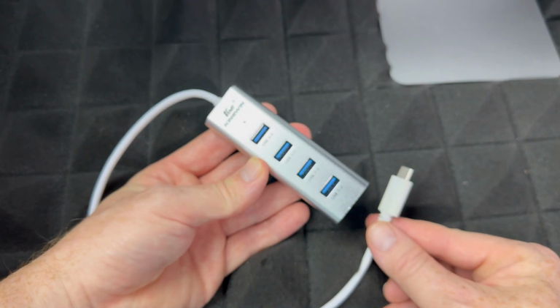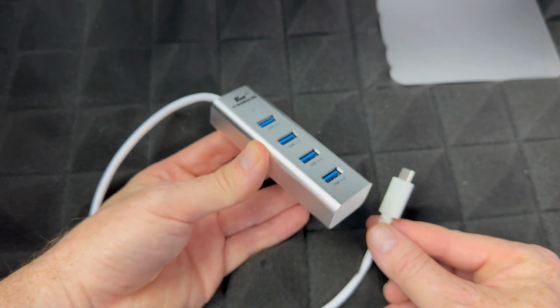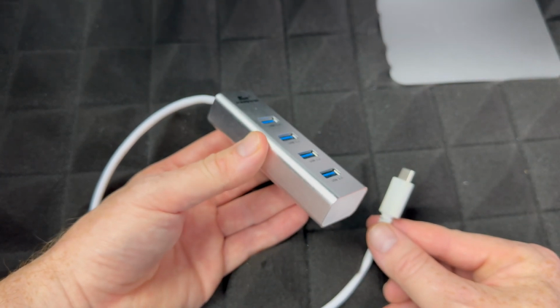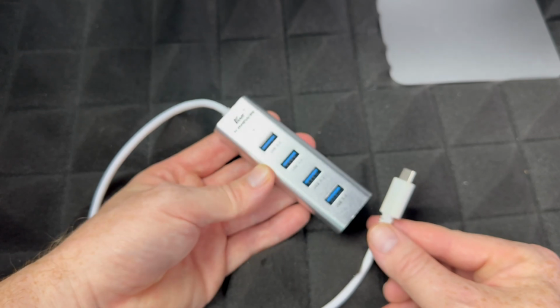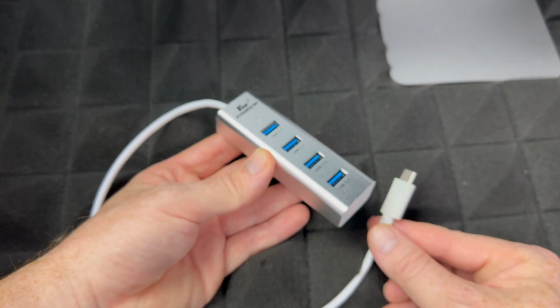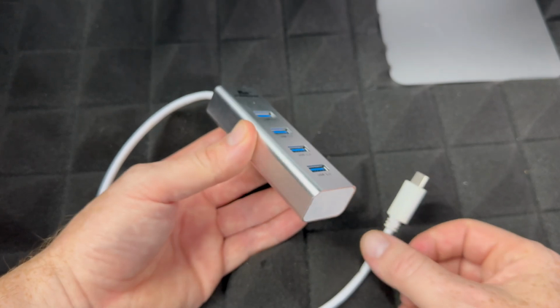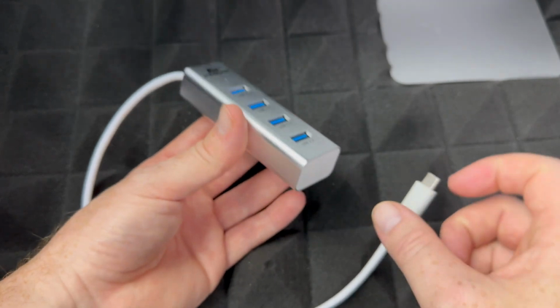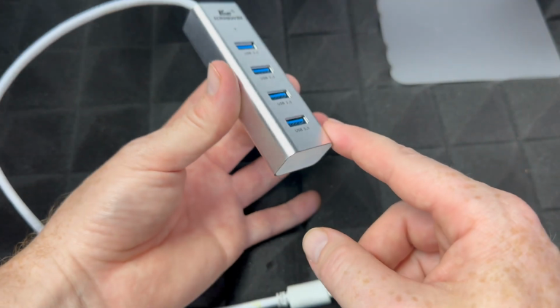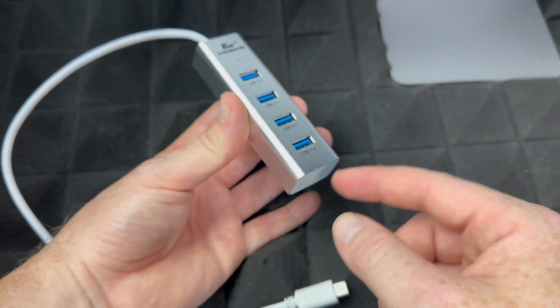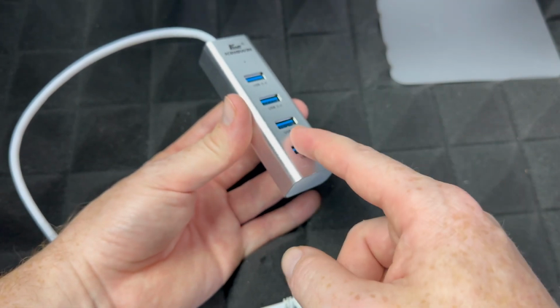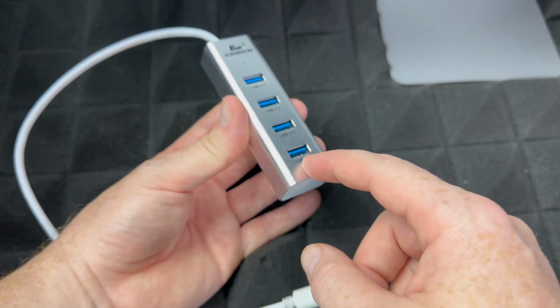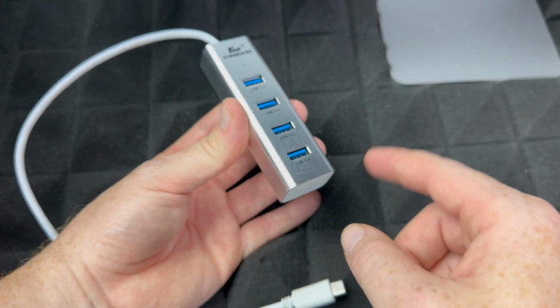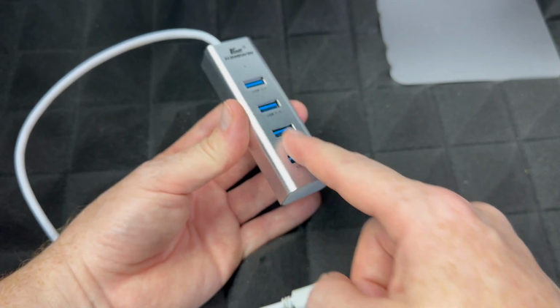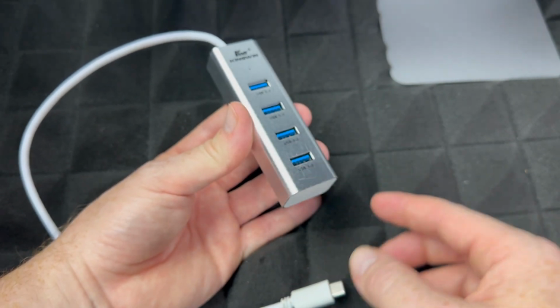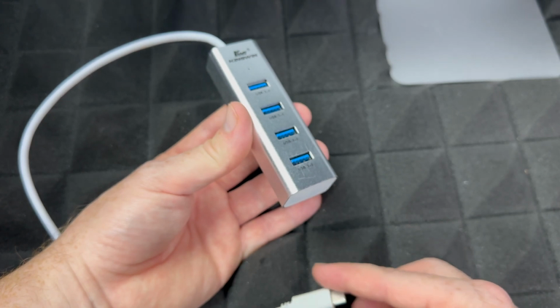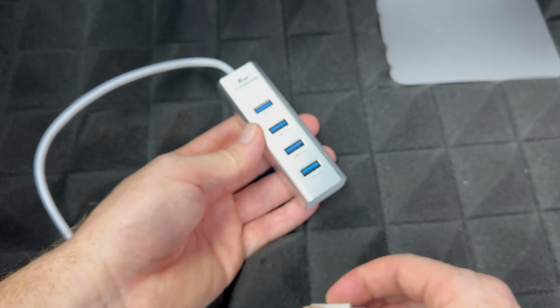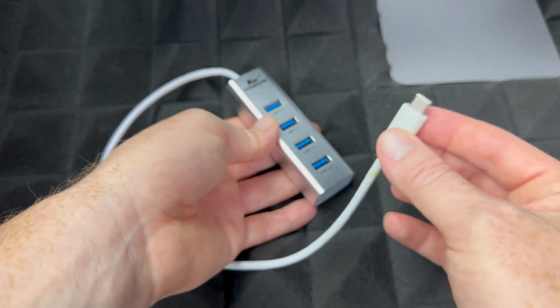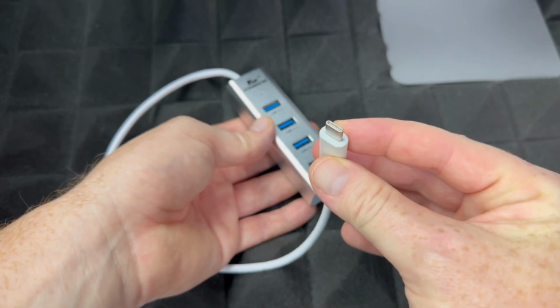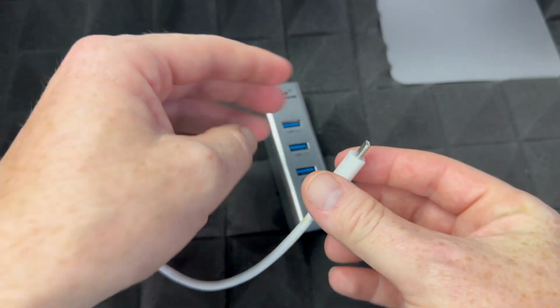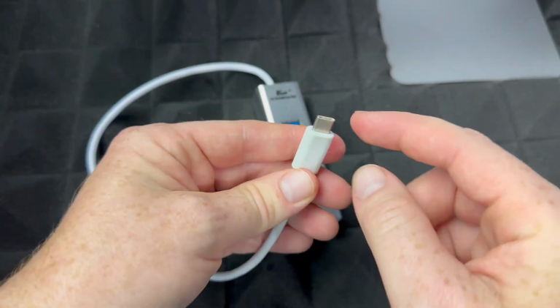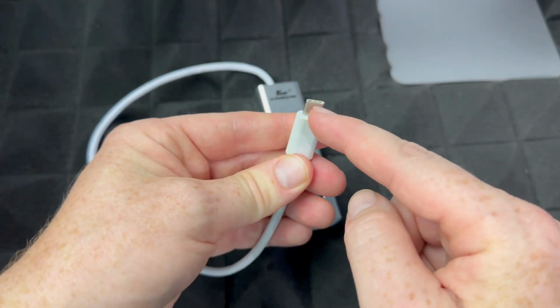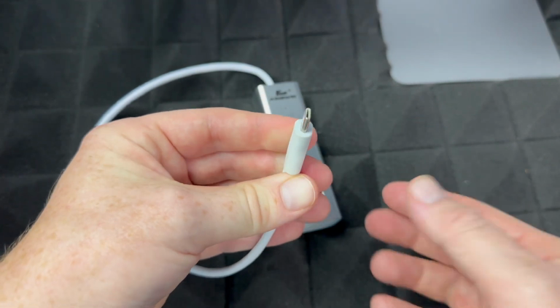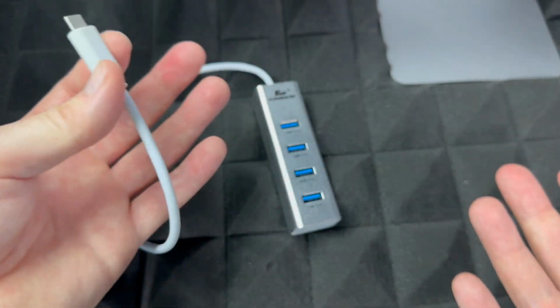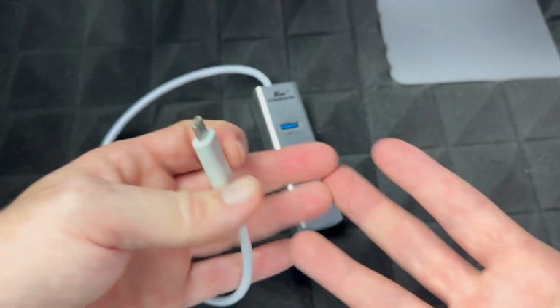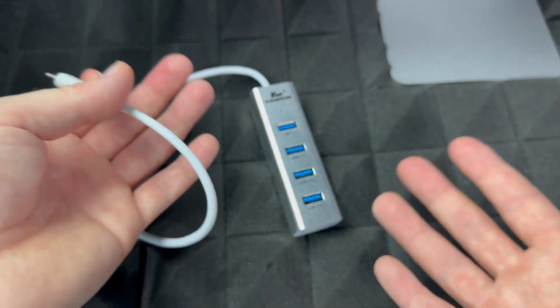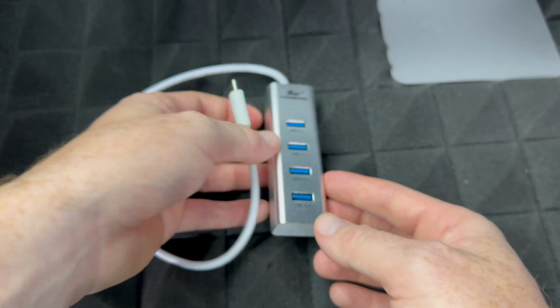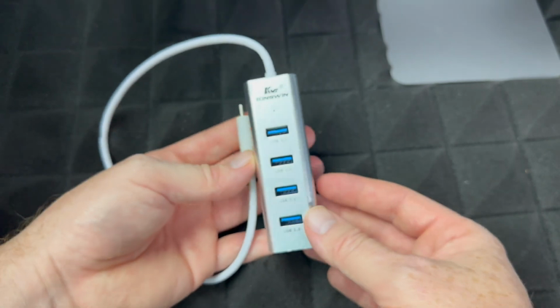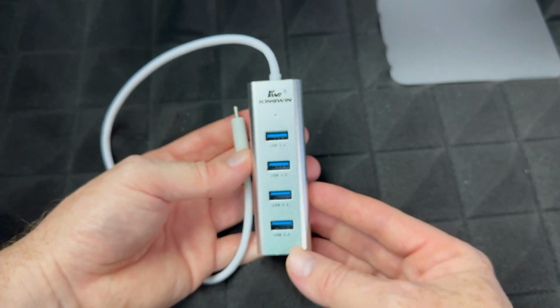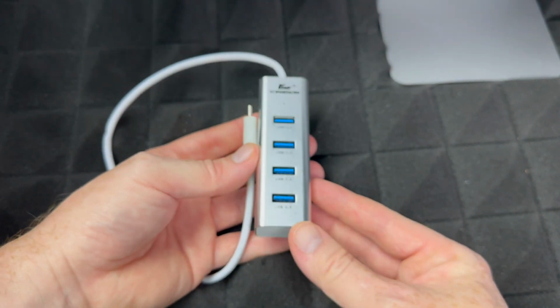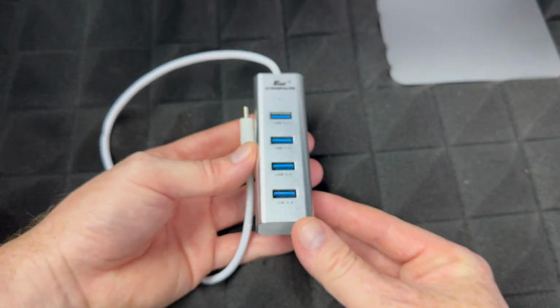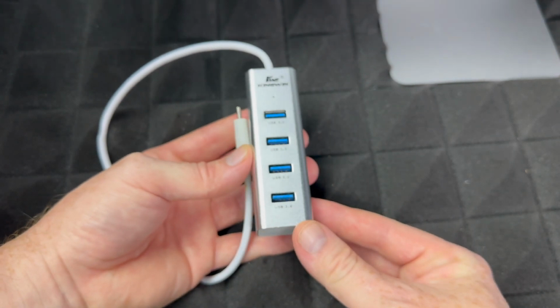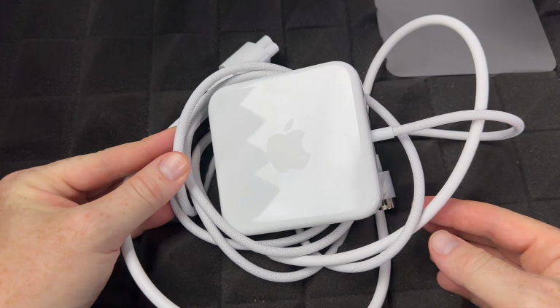This hub is also going to help you out with anything you have that's USB and not USB-C, because USB-C is this type of connector and most of you don't have USB sticks or external hard drives in that format.